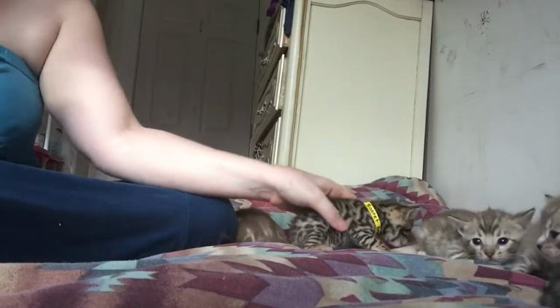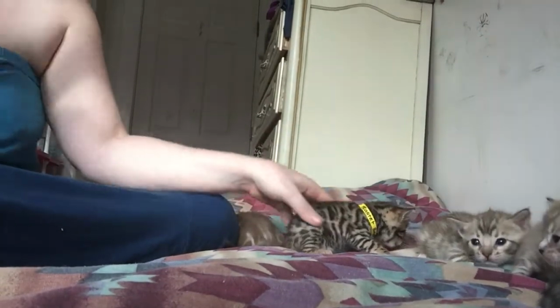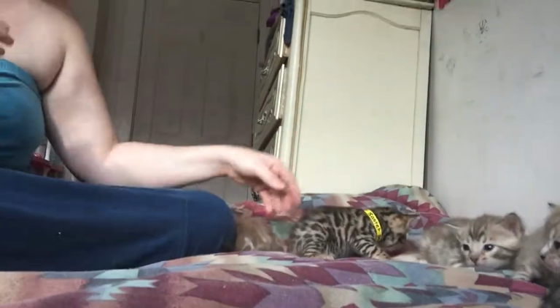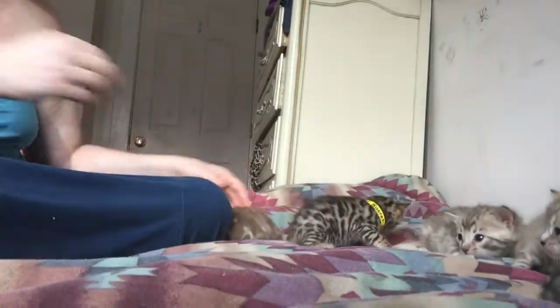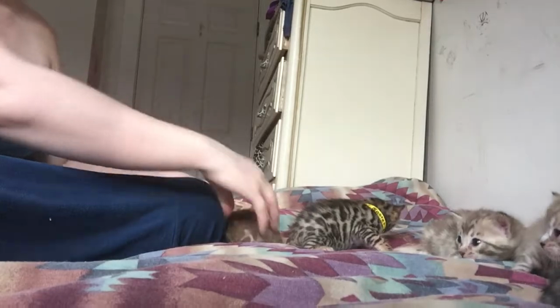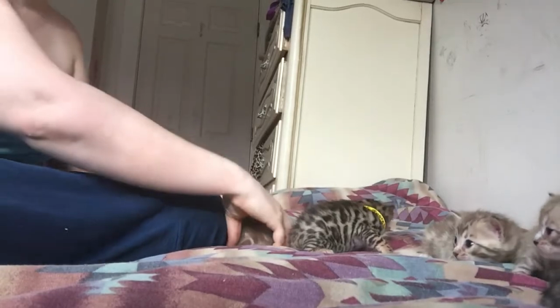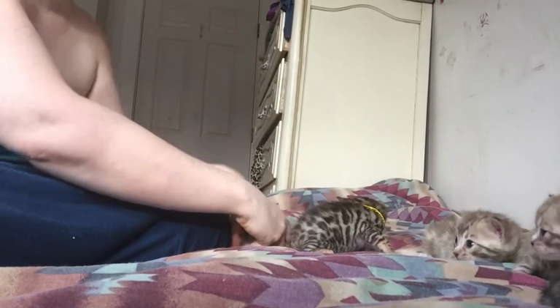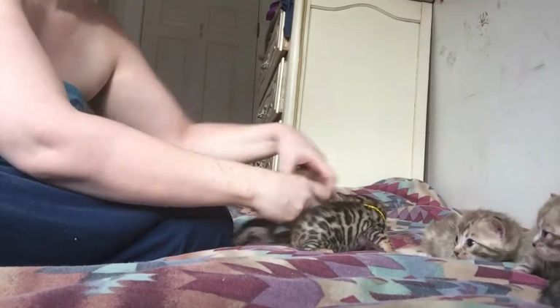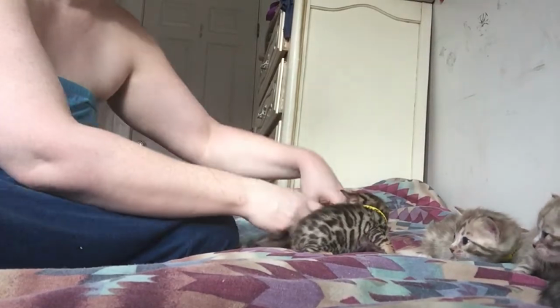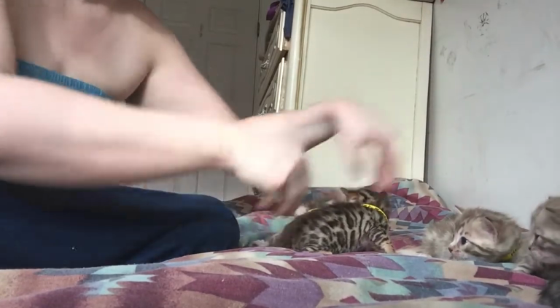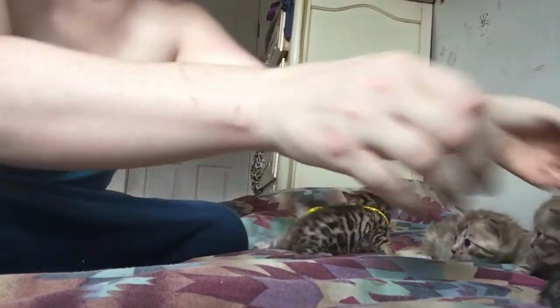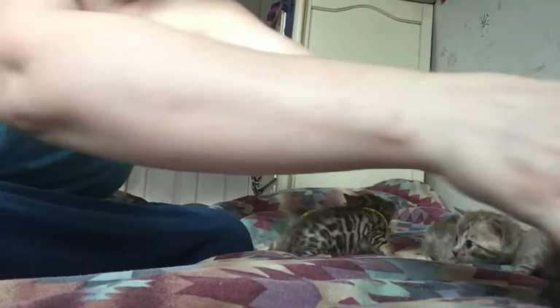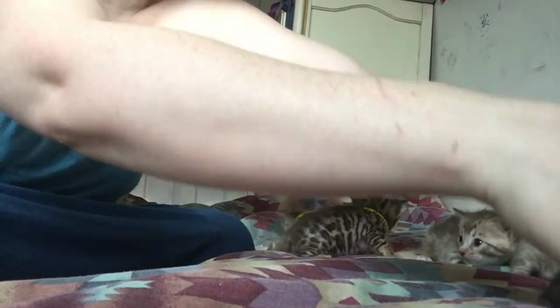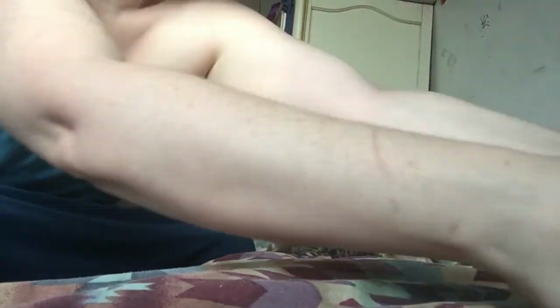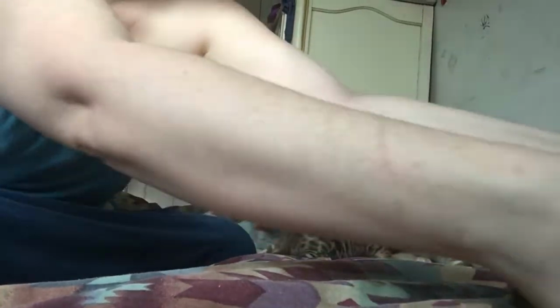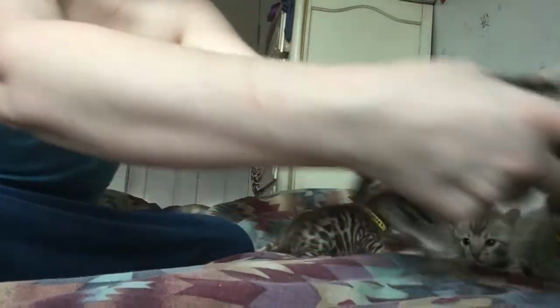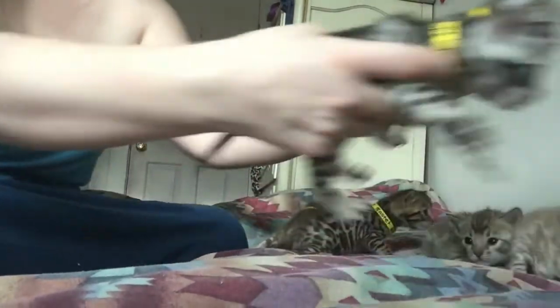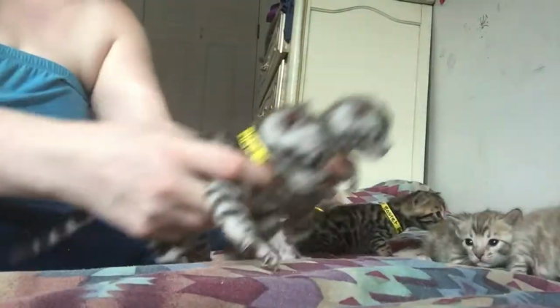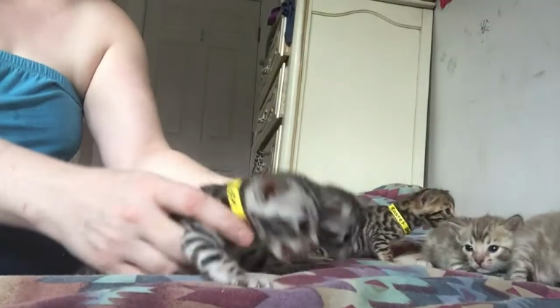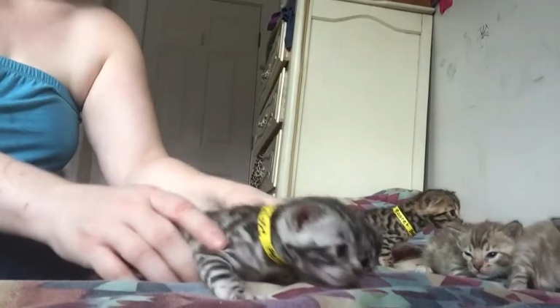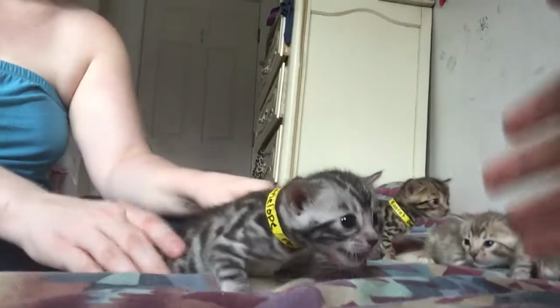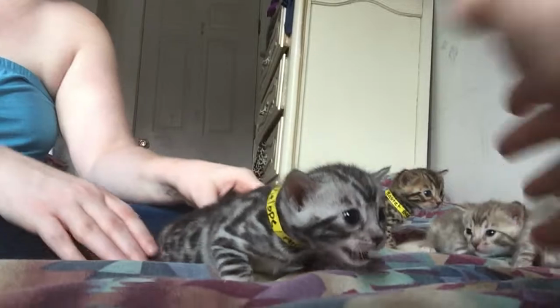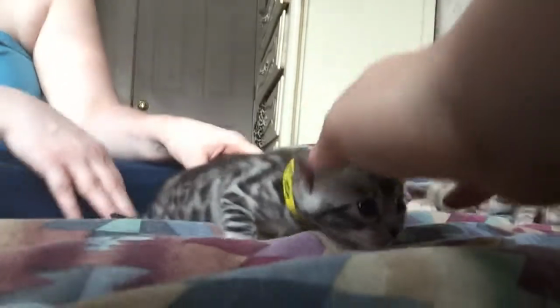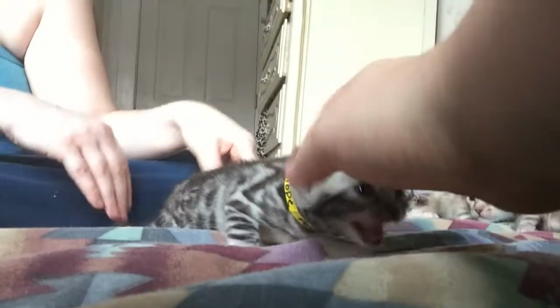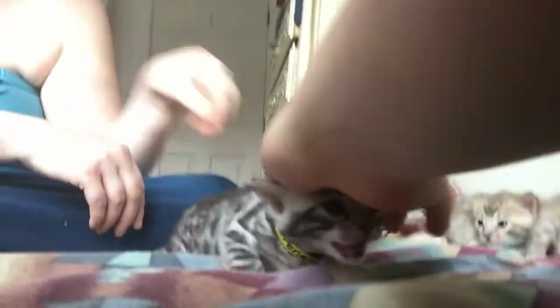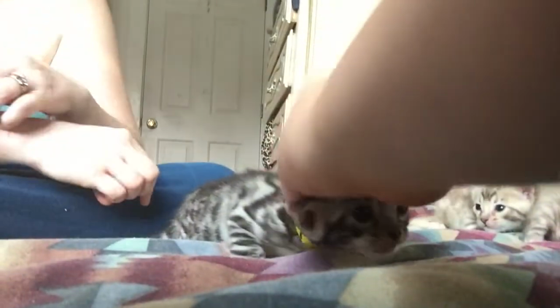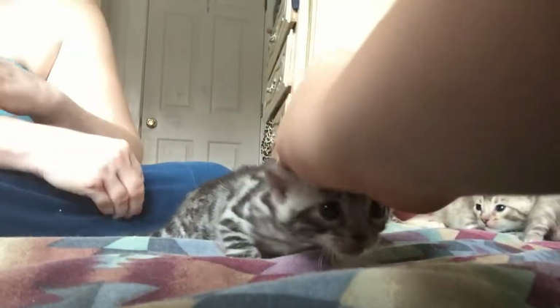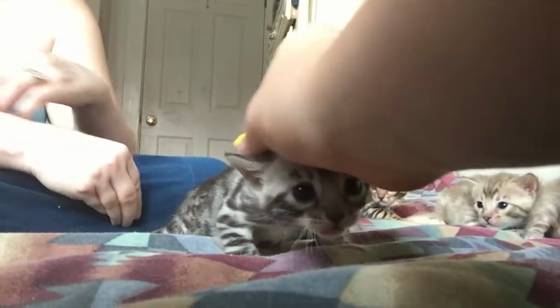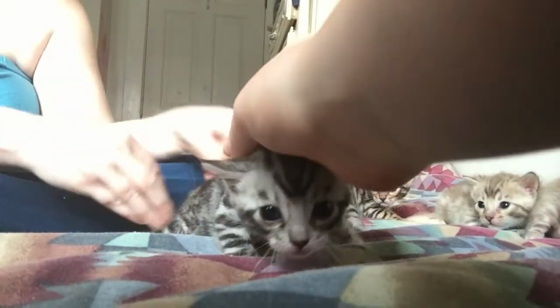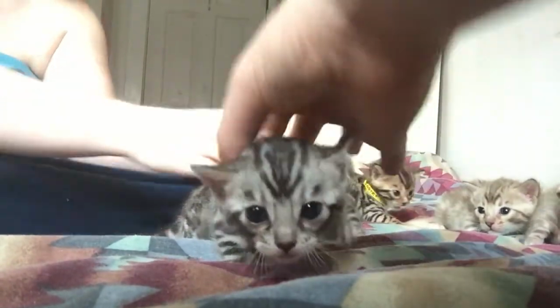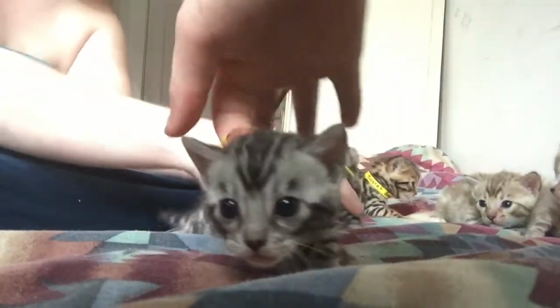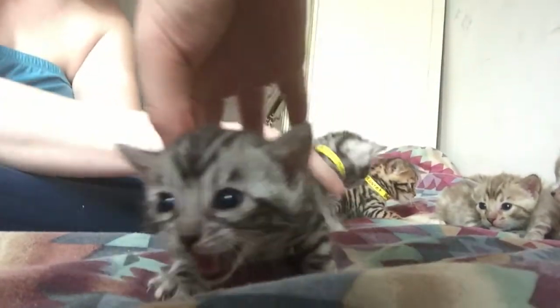We got two silvers out of this litter. We have one girl and one boy. The girl is Penelope, and the boy is Sylvester.